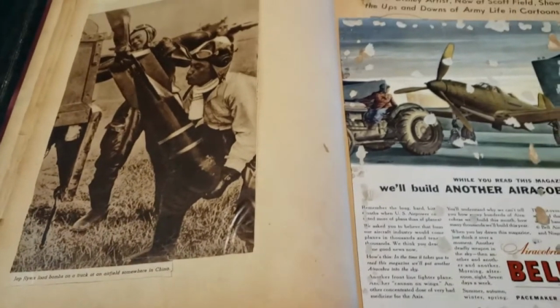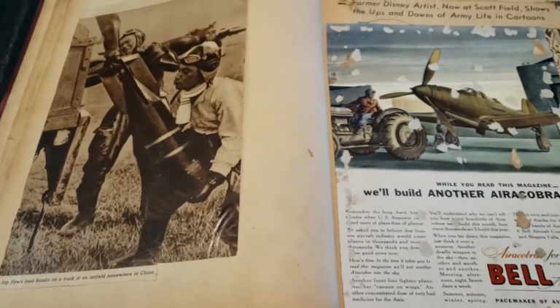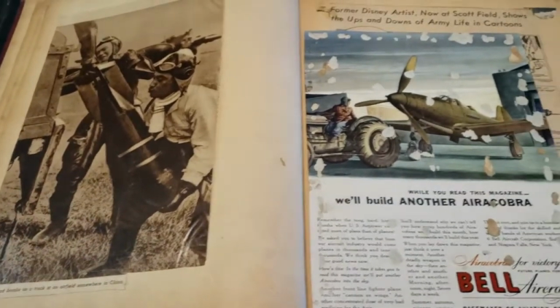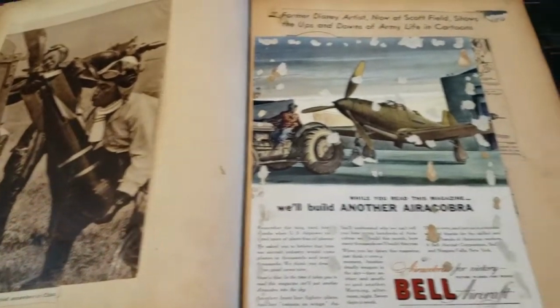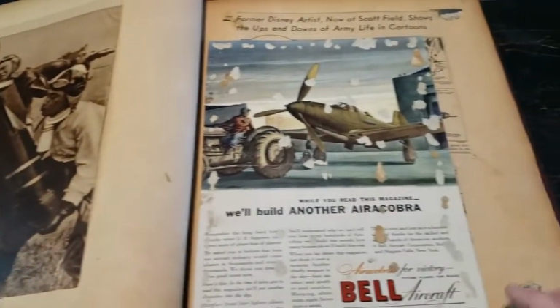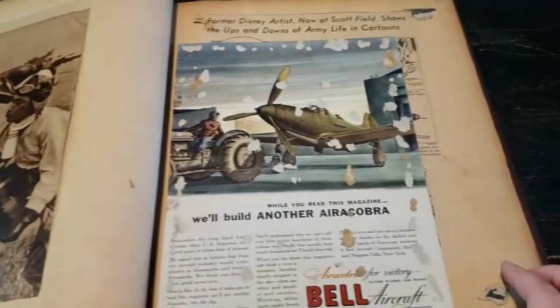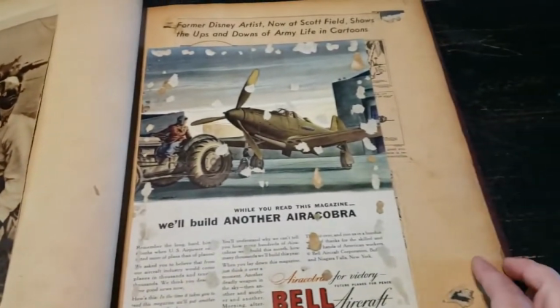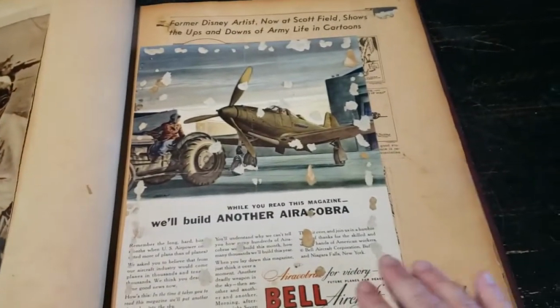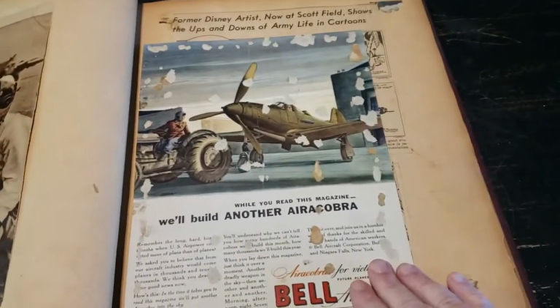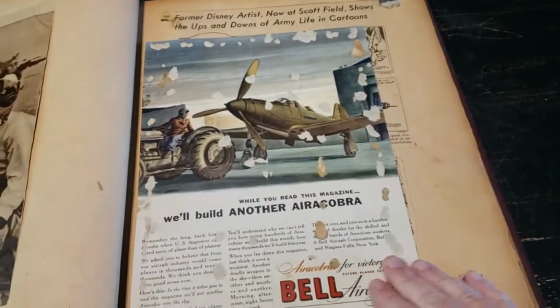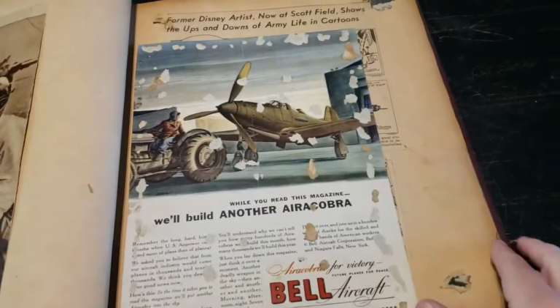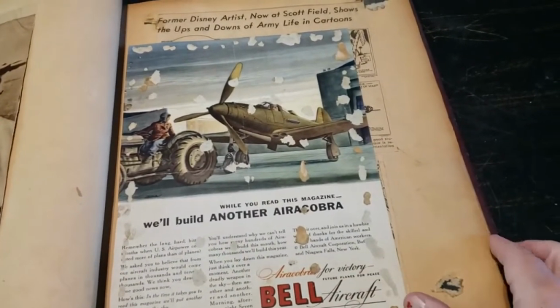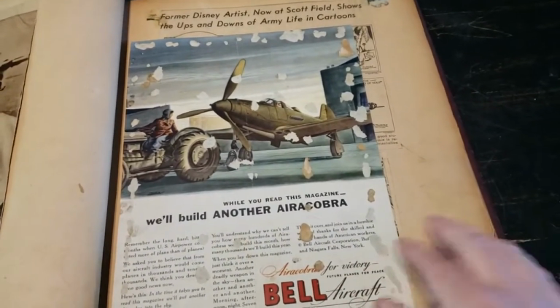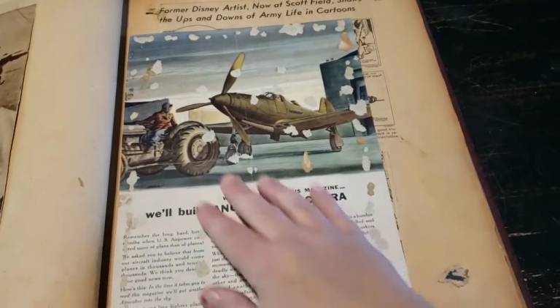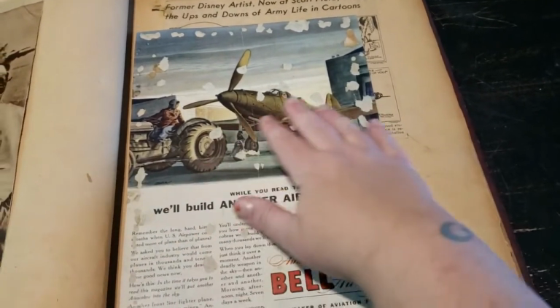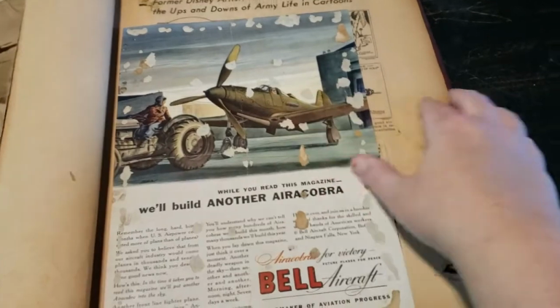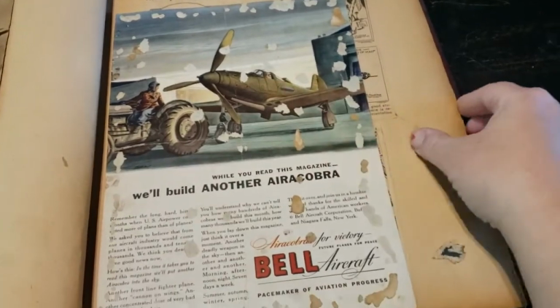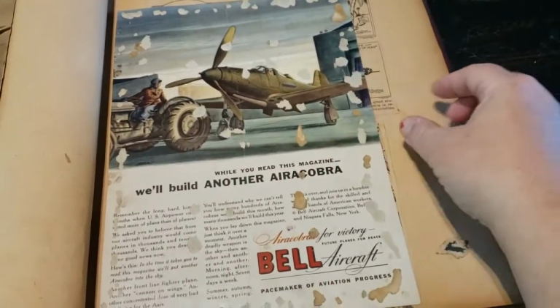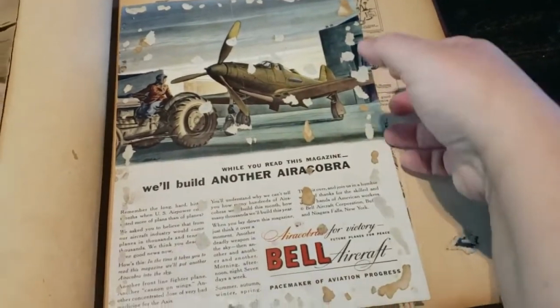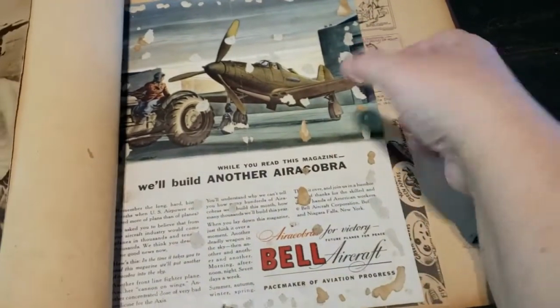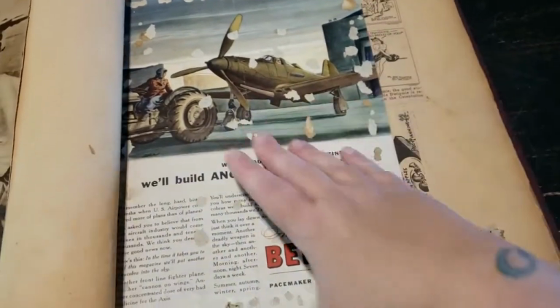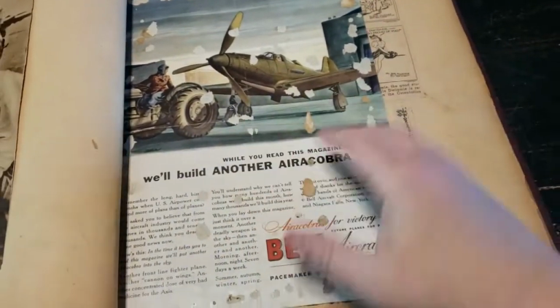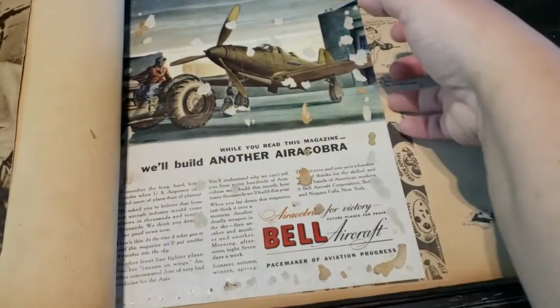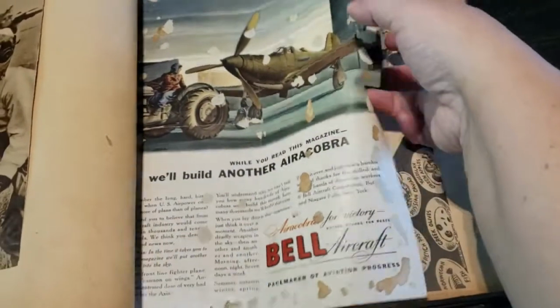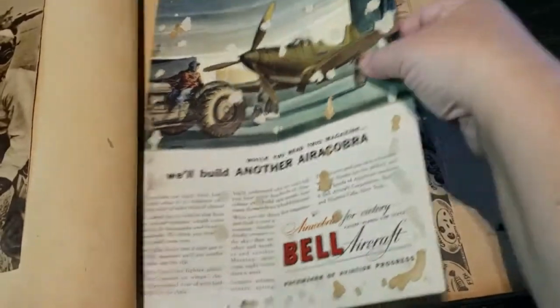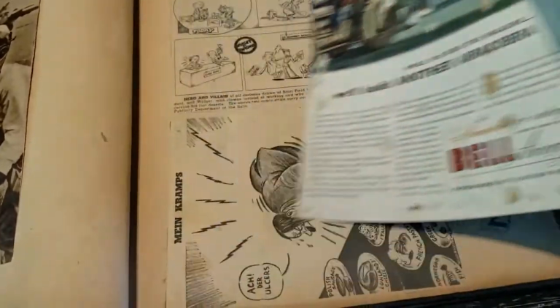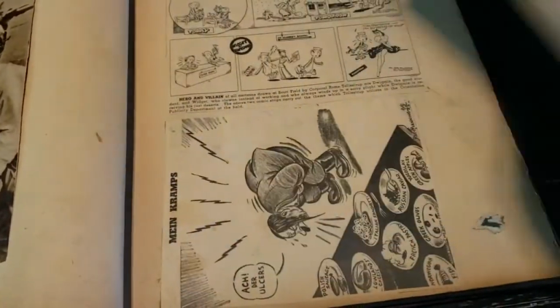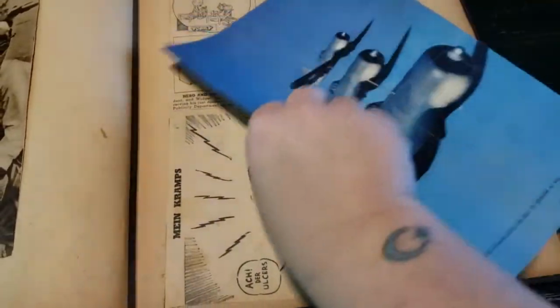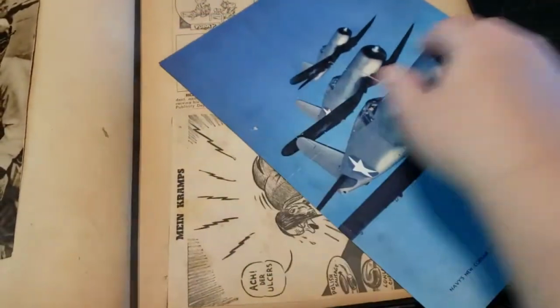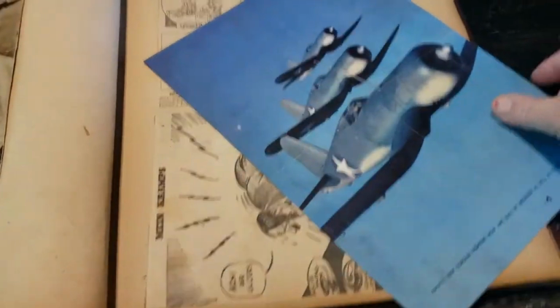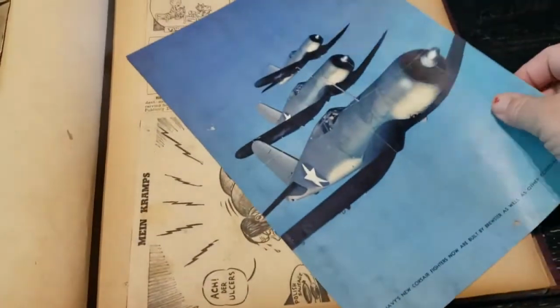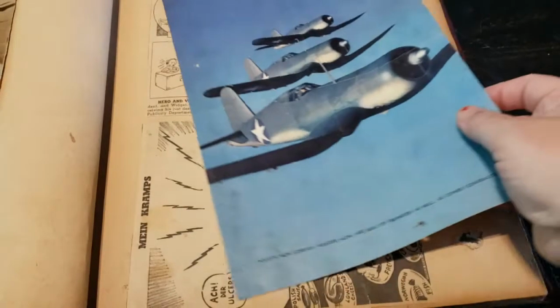Loading bombs, an old ad. This one was the only loose thing, and I think he just stuck it in there.